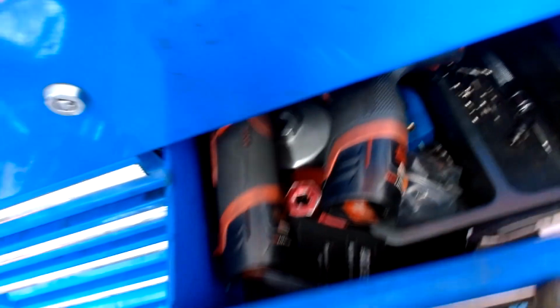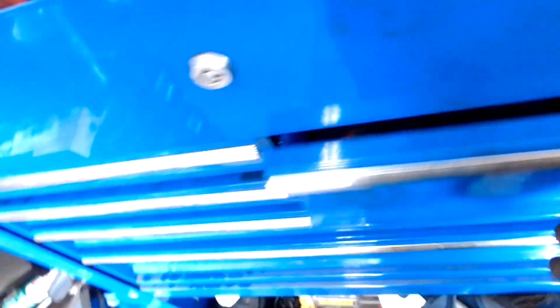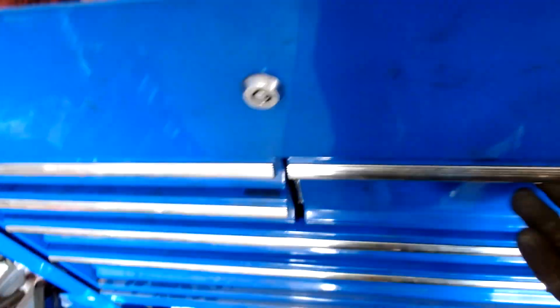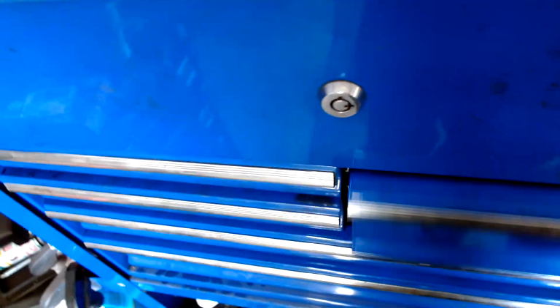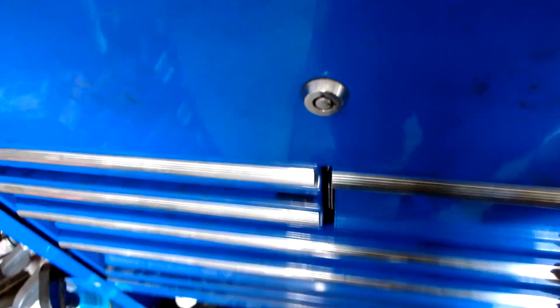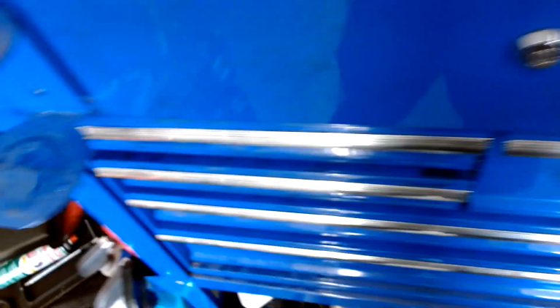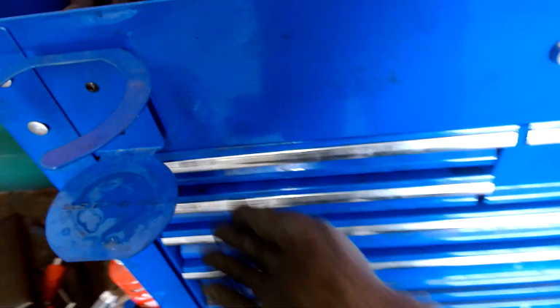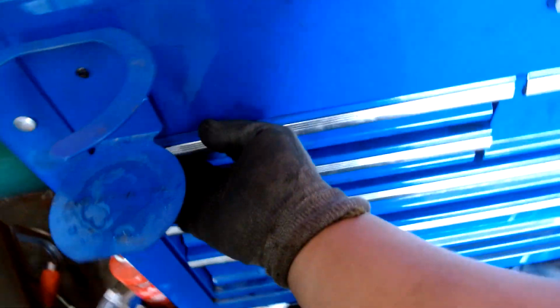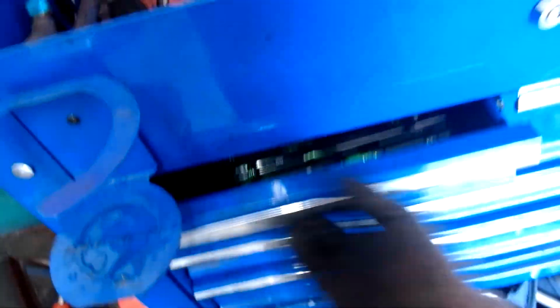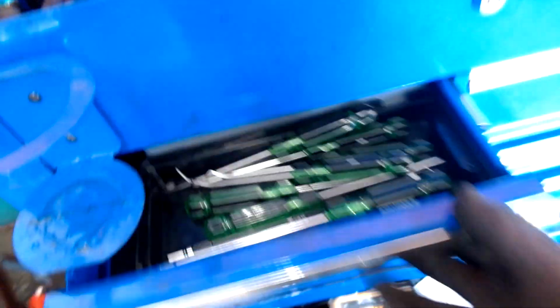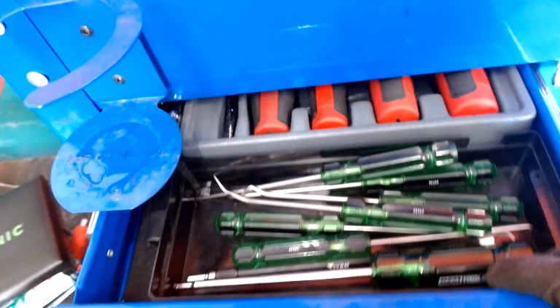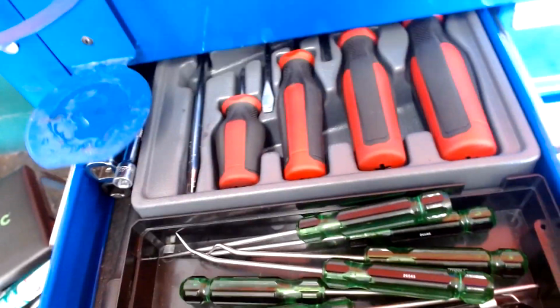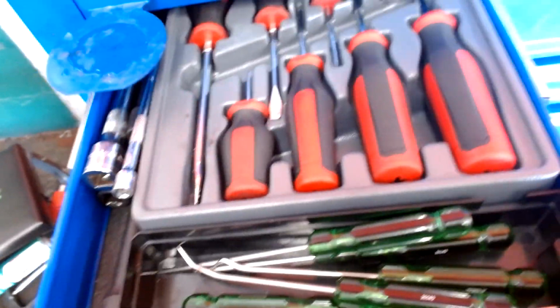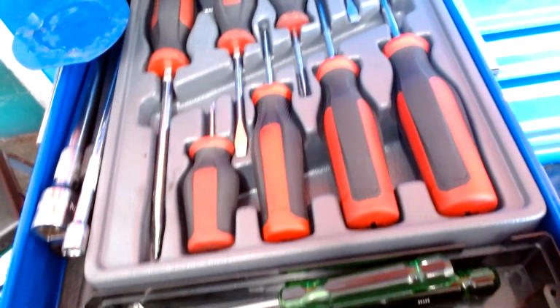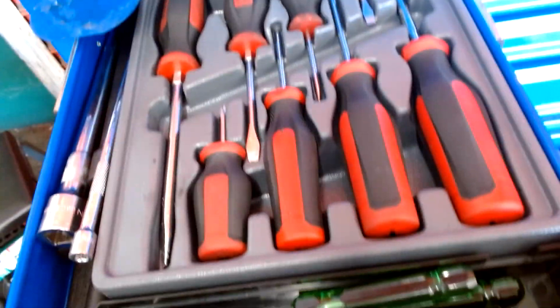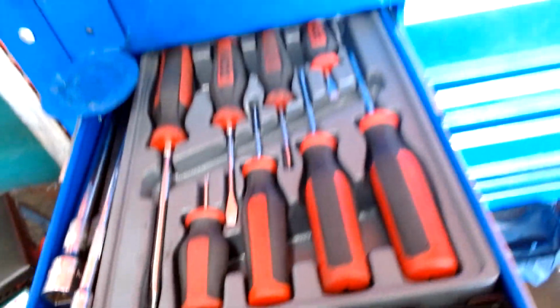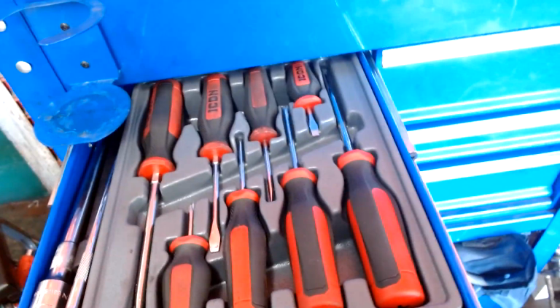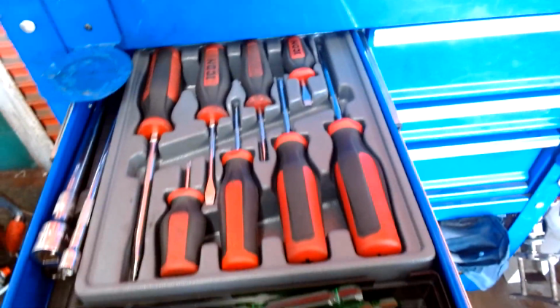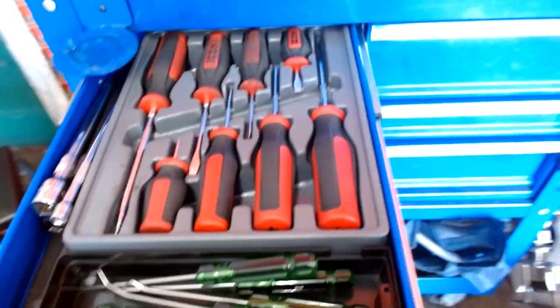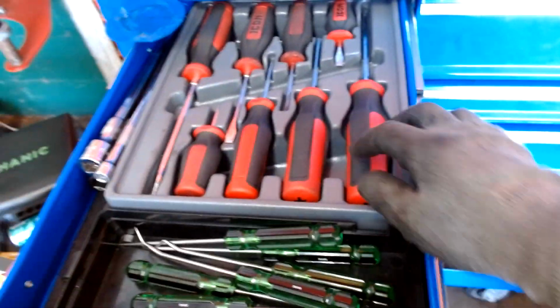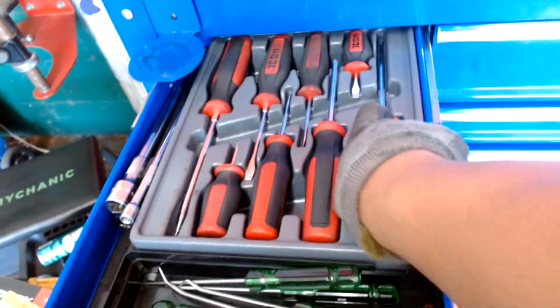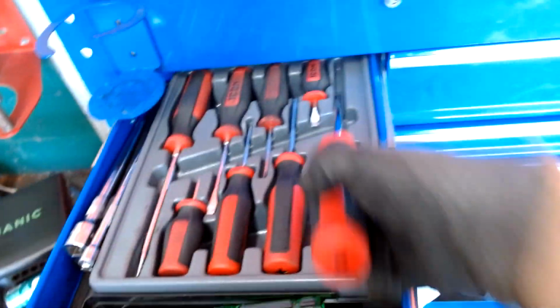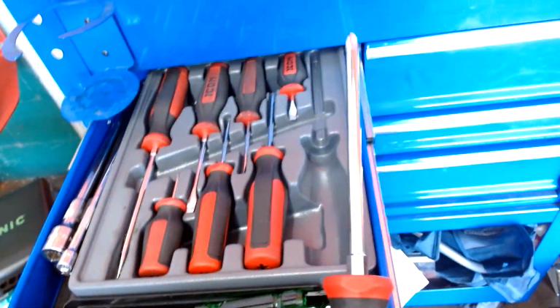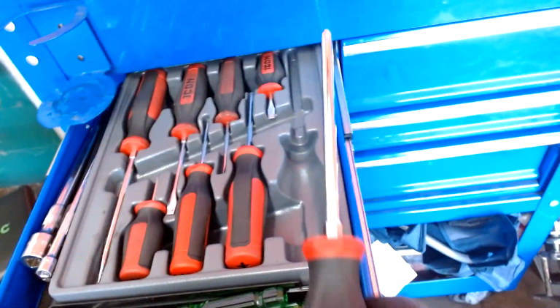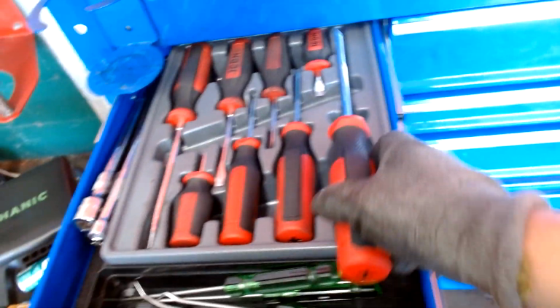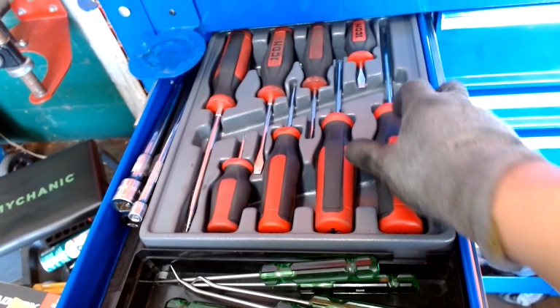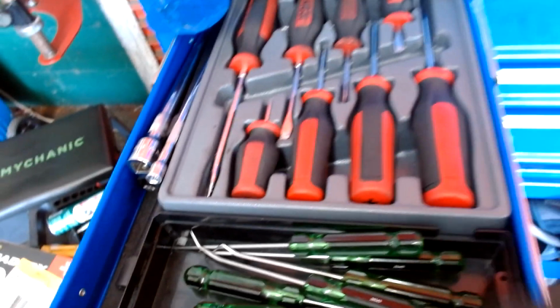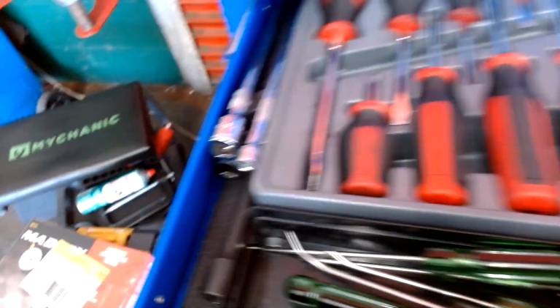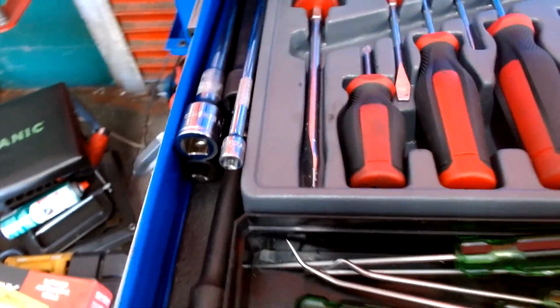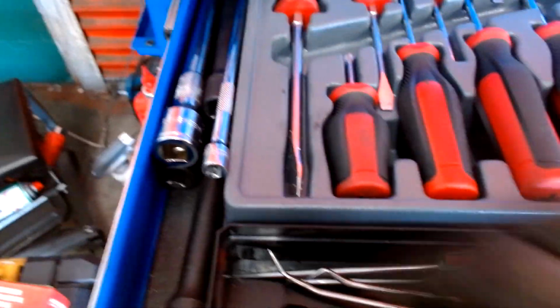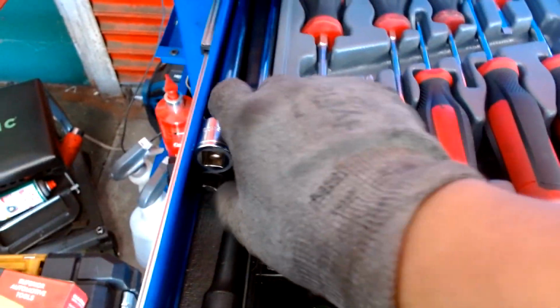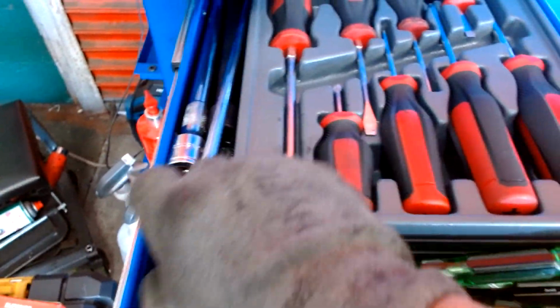This drawer keeps my hooks and picks. It also keeps my screwdrivers from Icon — nice screwdriver set there — and it also keeps my extensions right there on the side, nice and dandy.